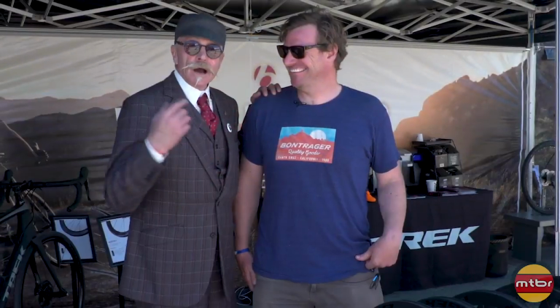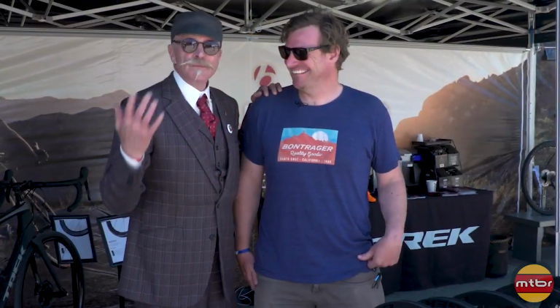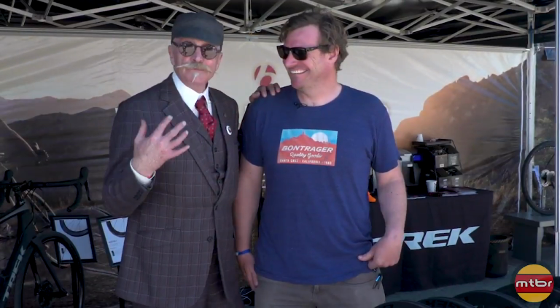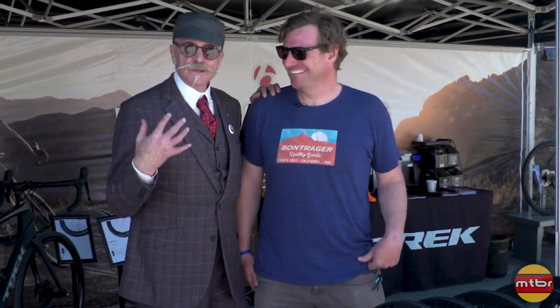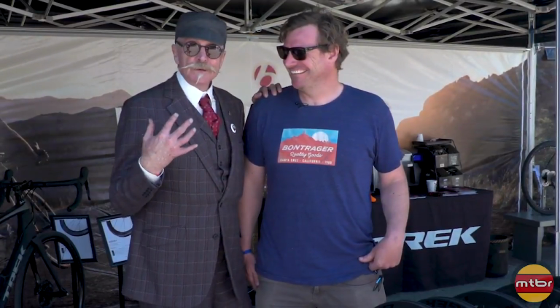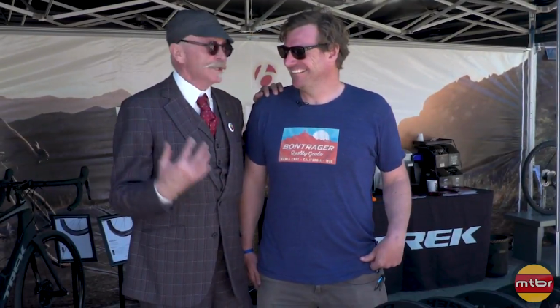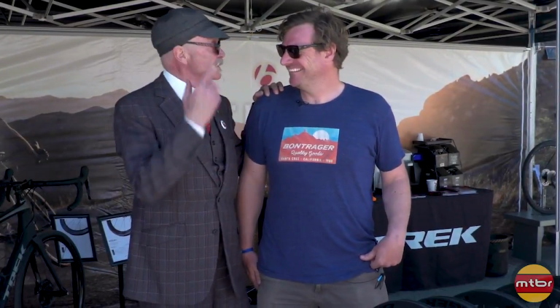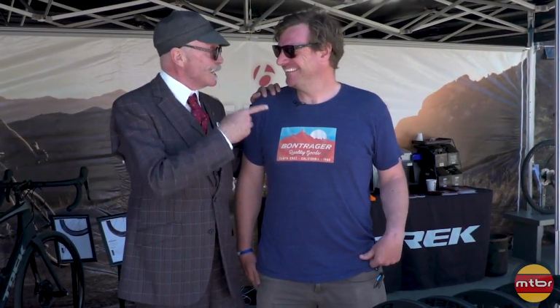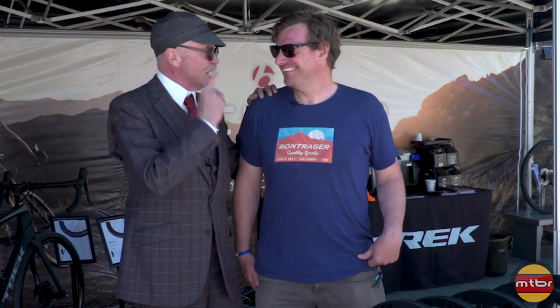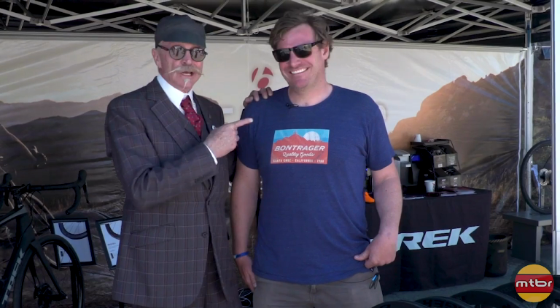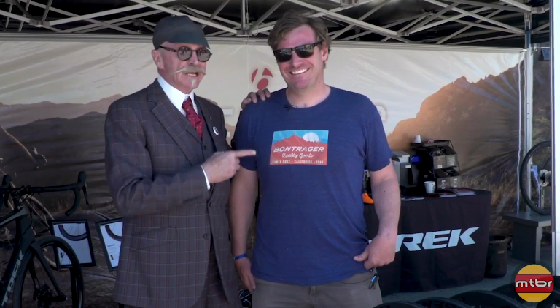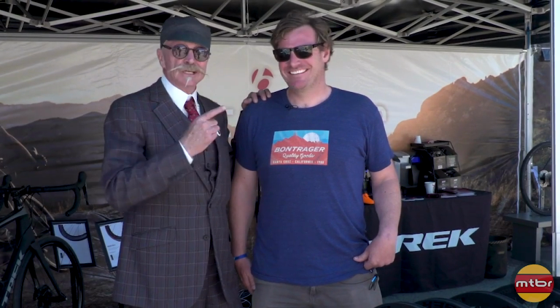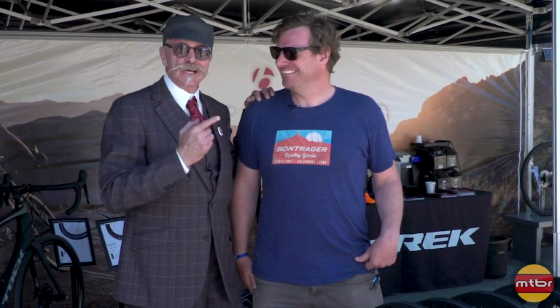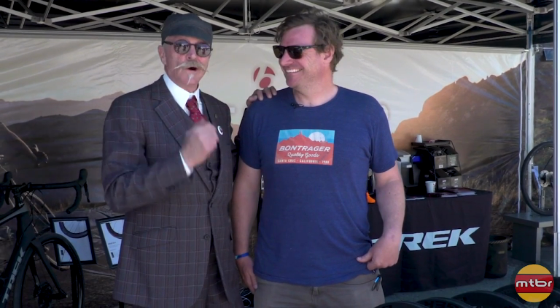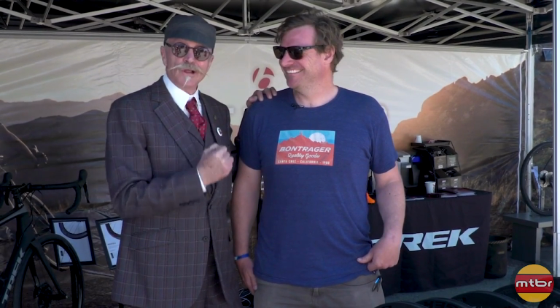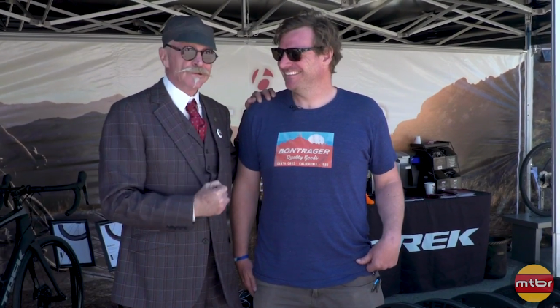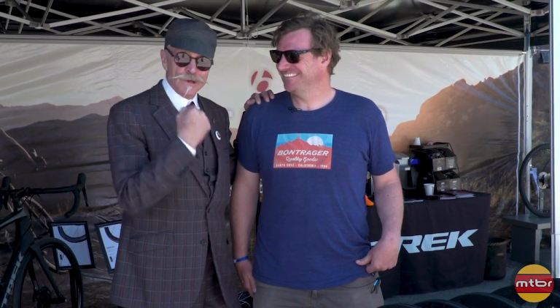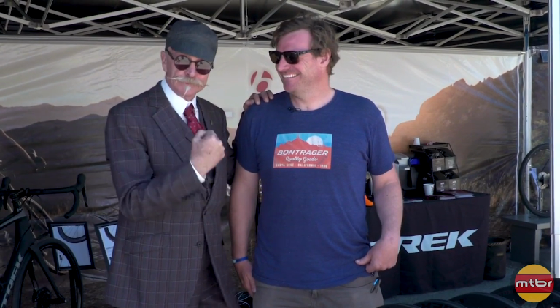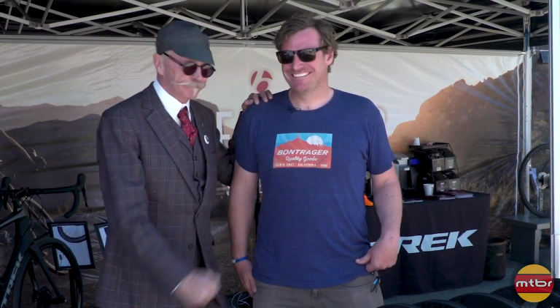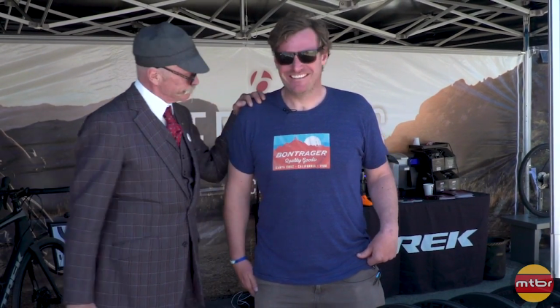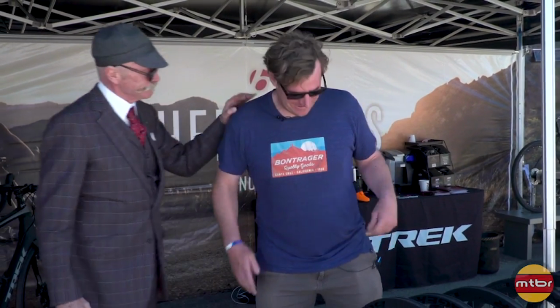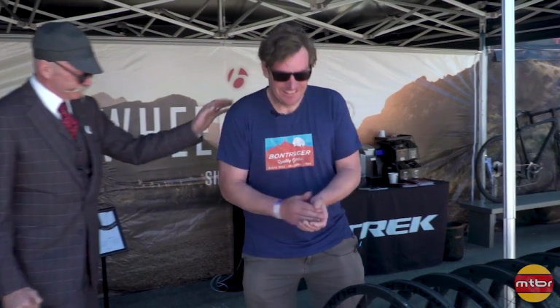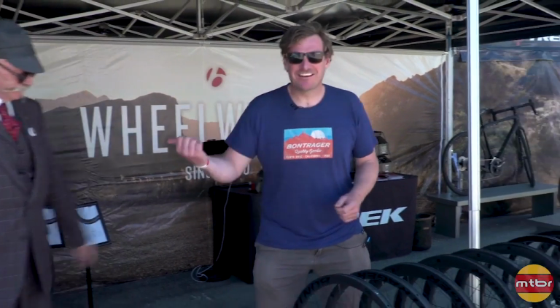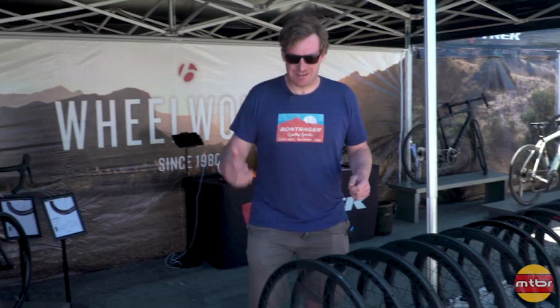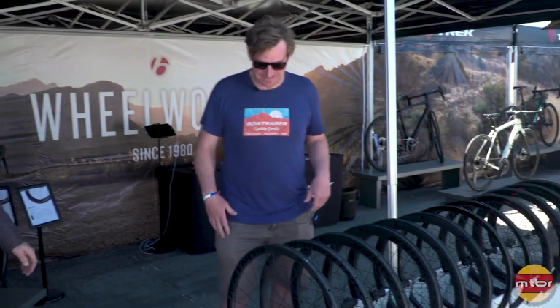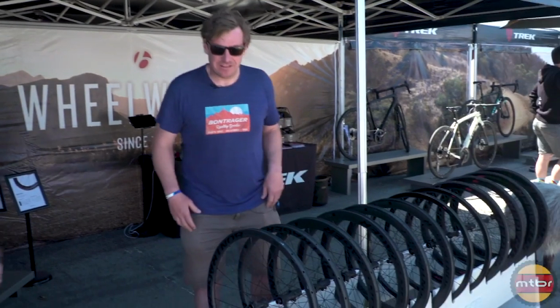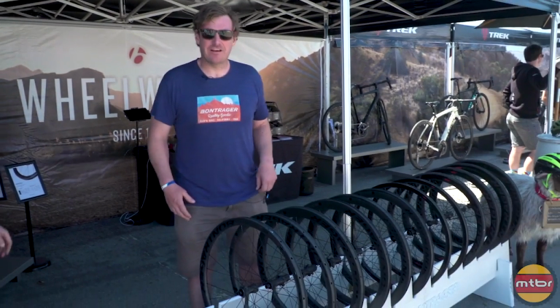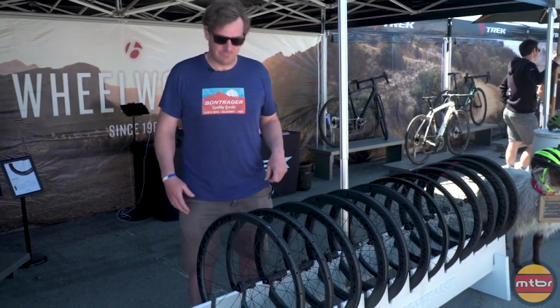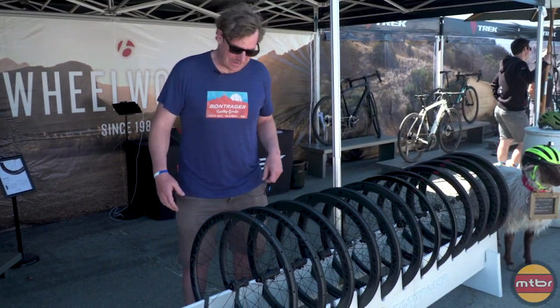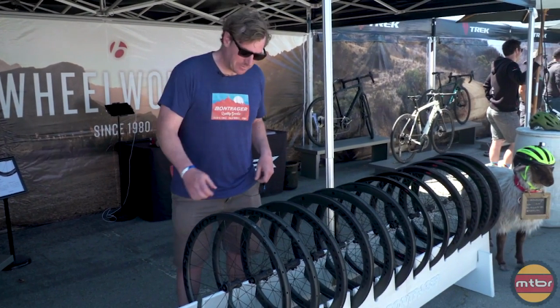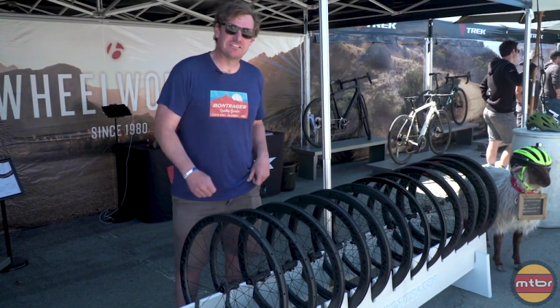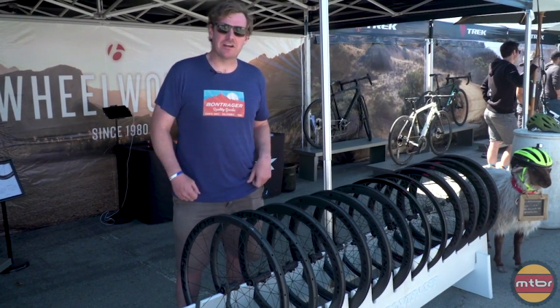Hi, I'm Gary Fisher, and this is Alex Applegate, and he's going to tell you all about the new wheels. Alright, like Gary said, I'm Alex Applegate from Bontrager, we're here at Sea Otter. We've got some new wheels to show you.